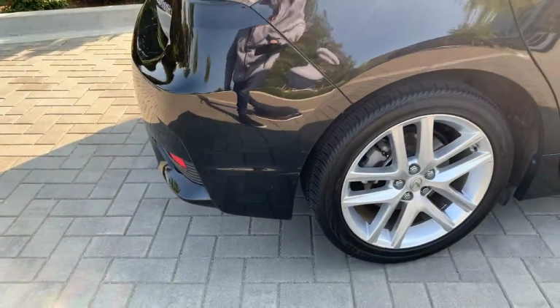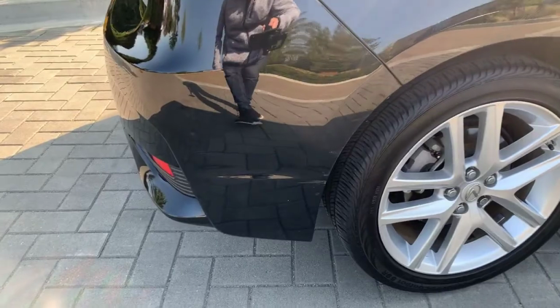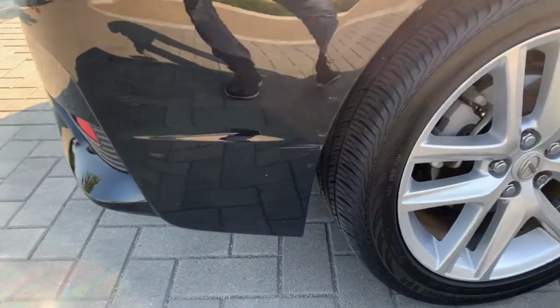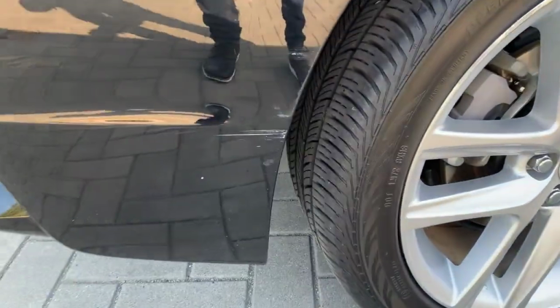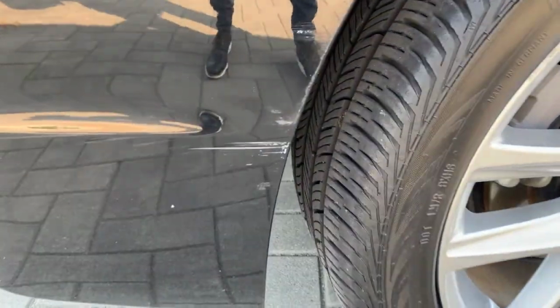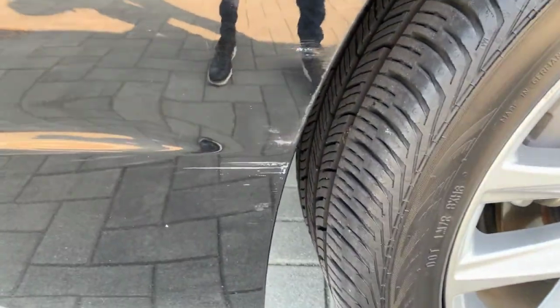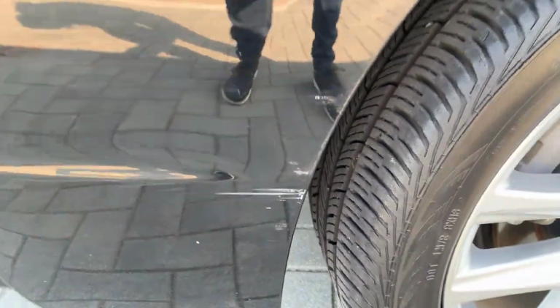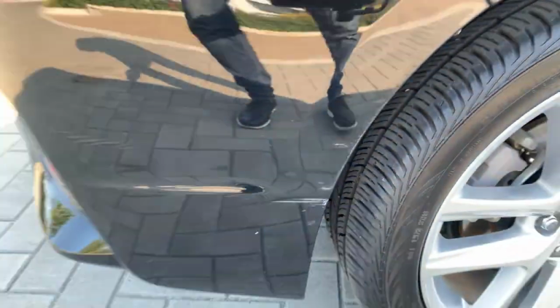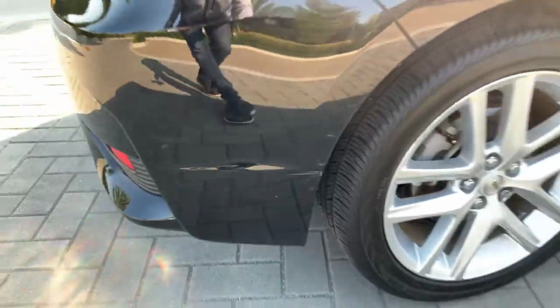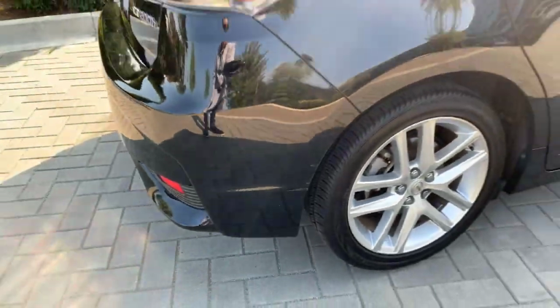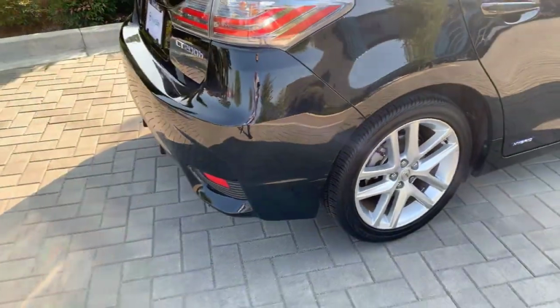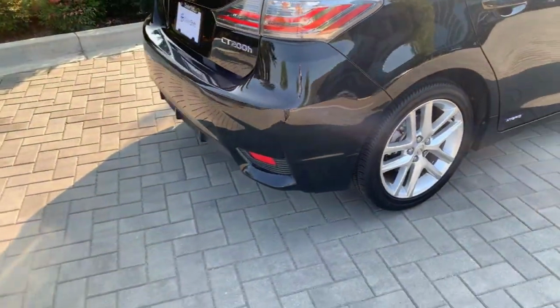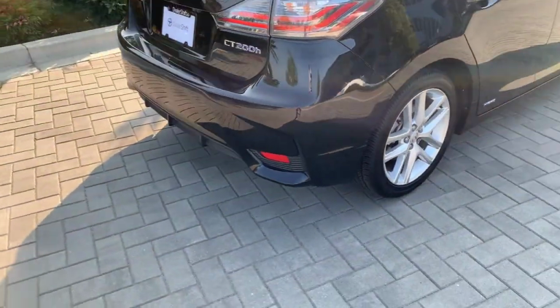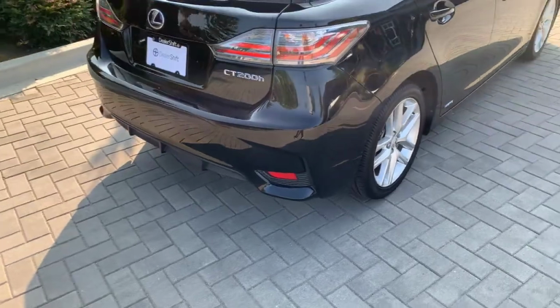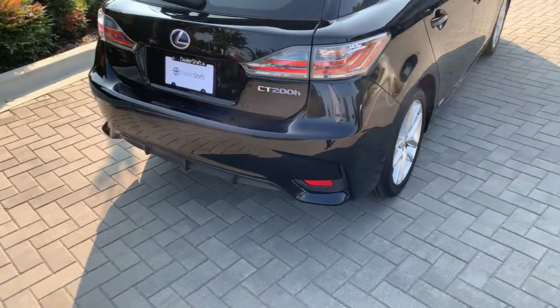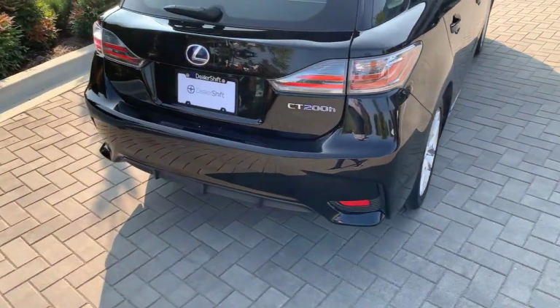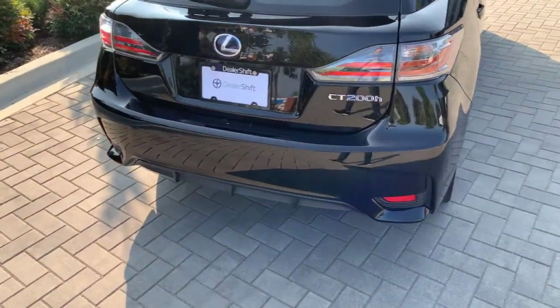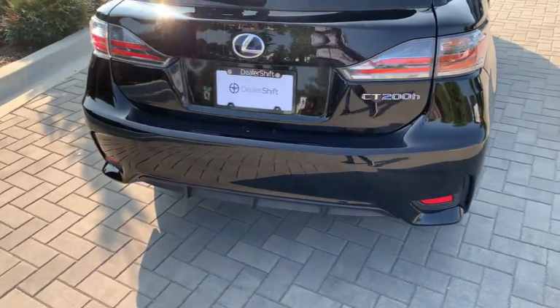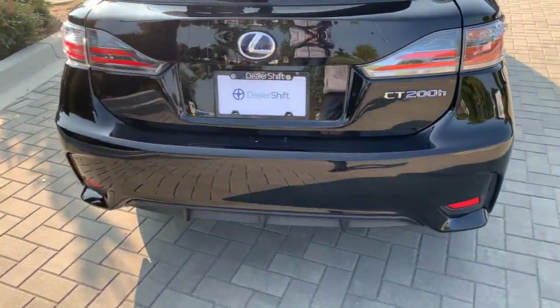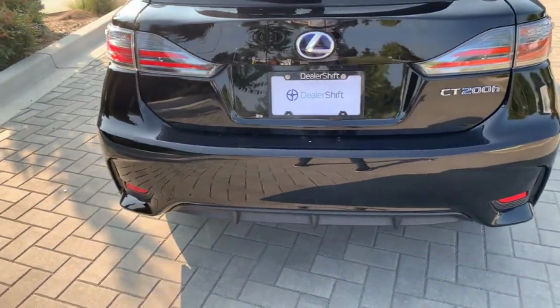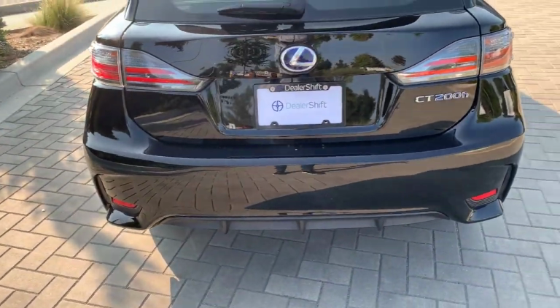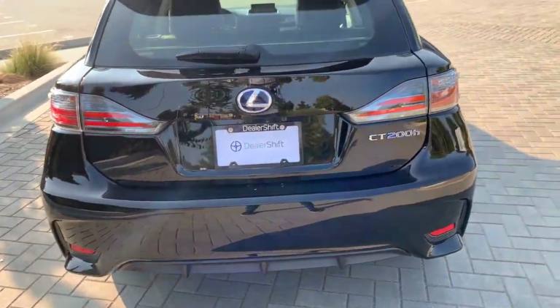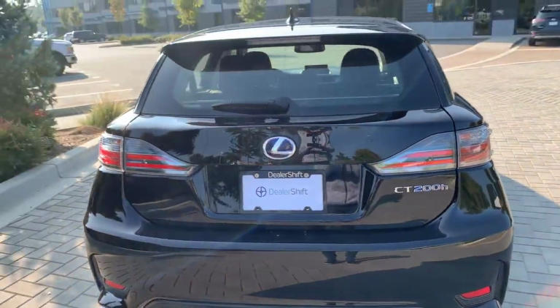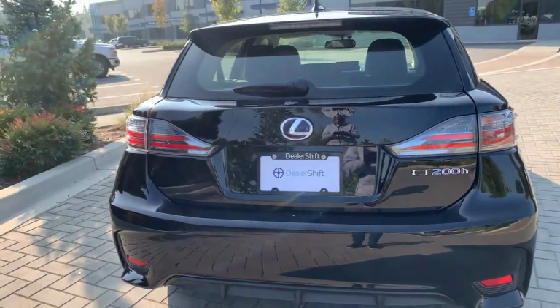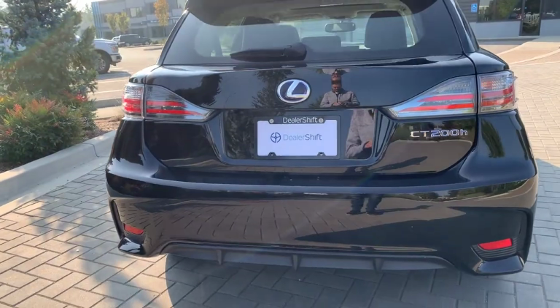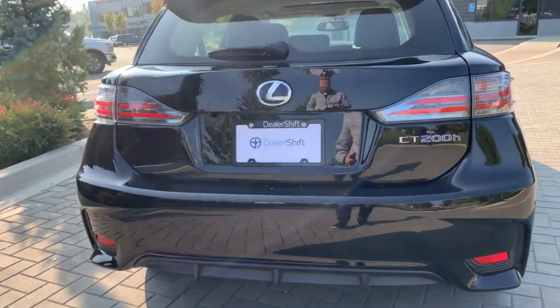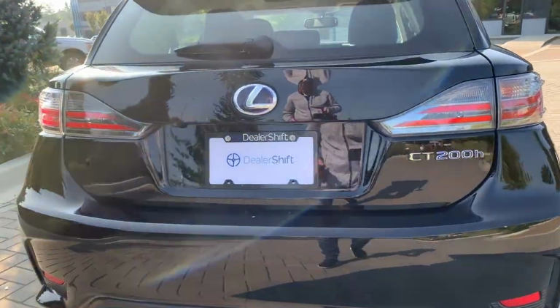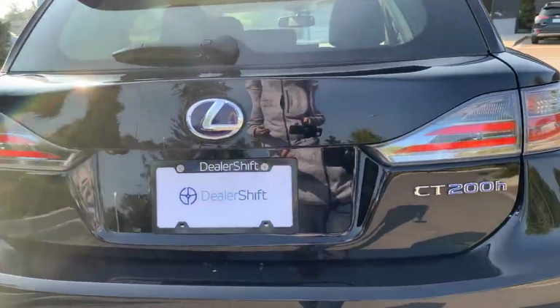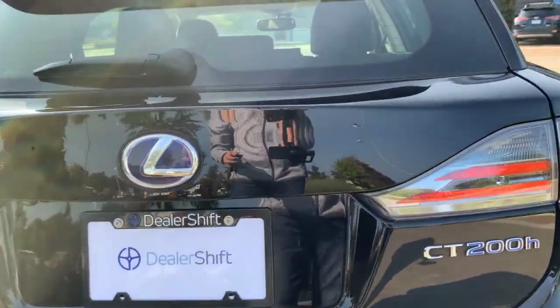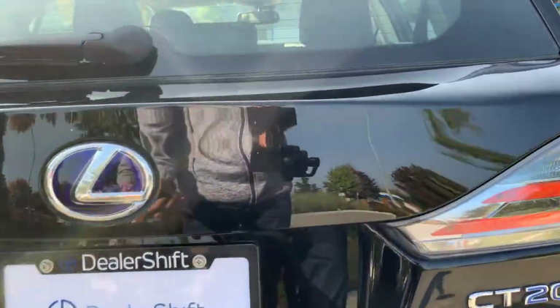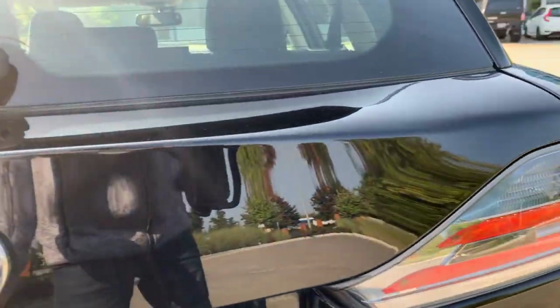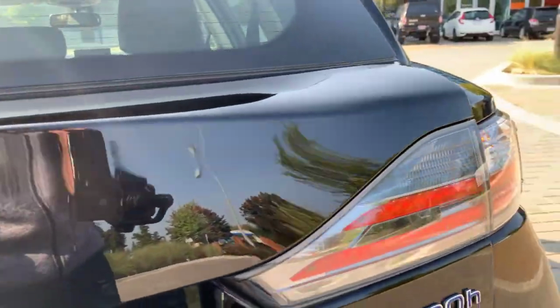Worth pointing out, there's a little bit of body damage on the rear right corner — about an inch scrape. Coming around the back of the car, the rear bumper and hatch are super clean with no major marks or anything worth pointing out.